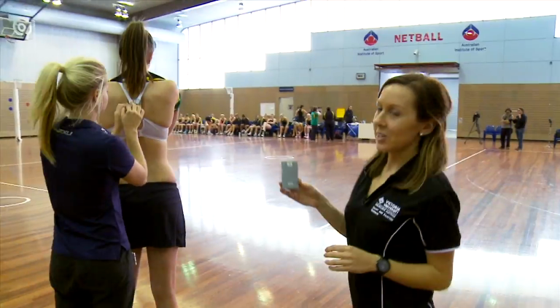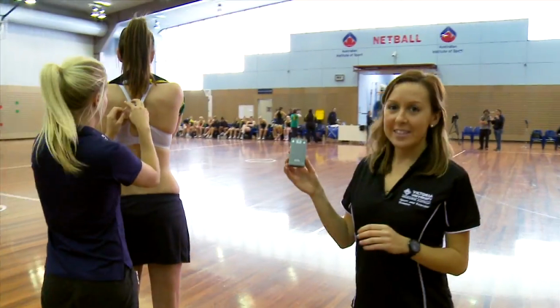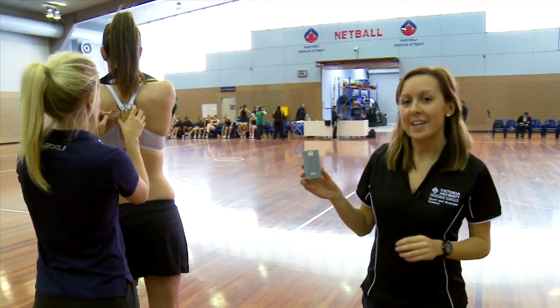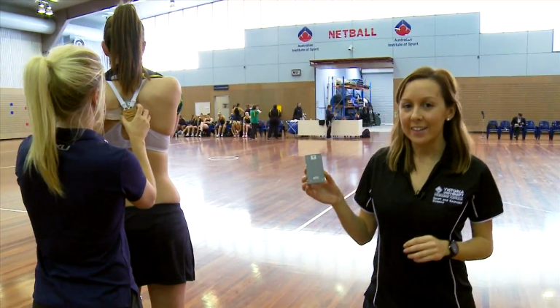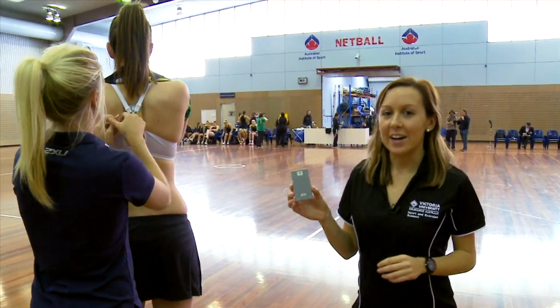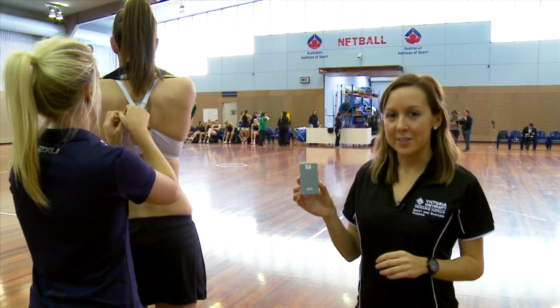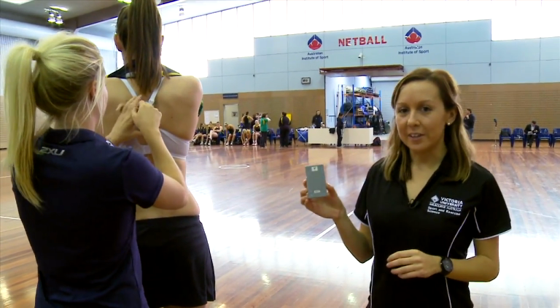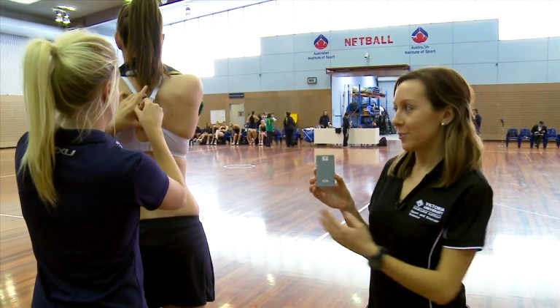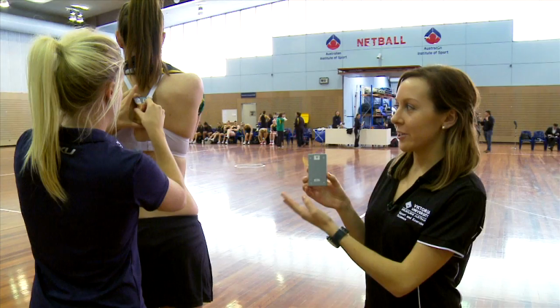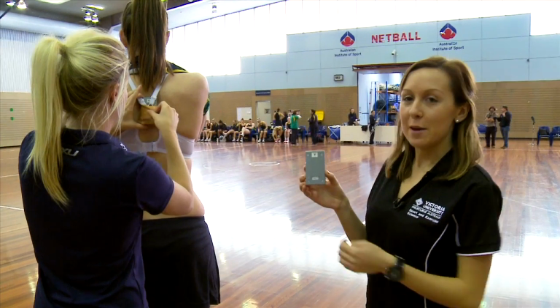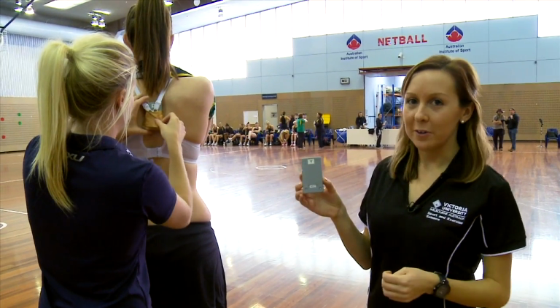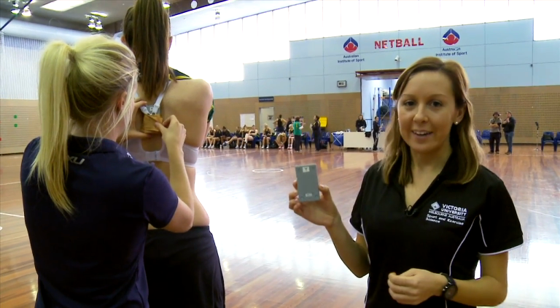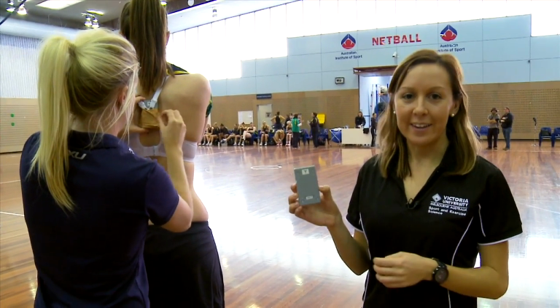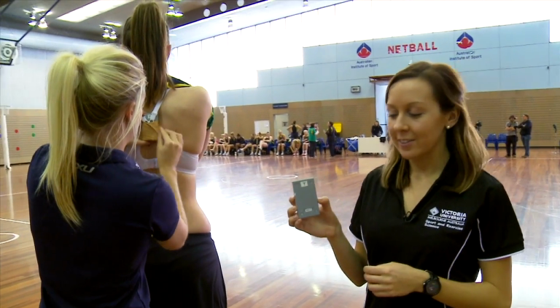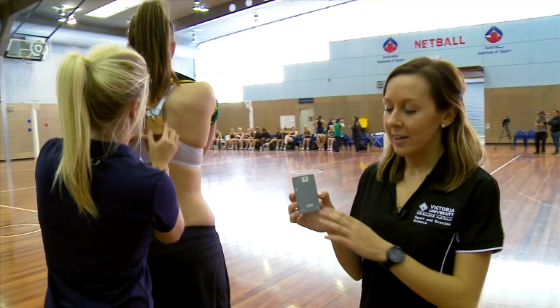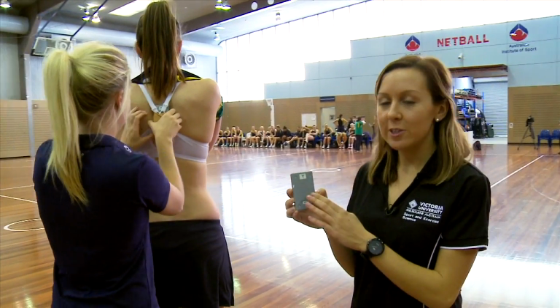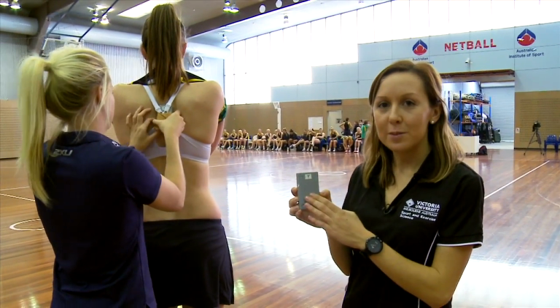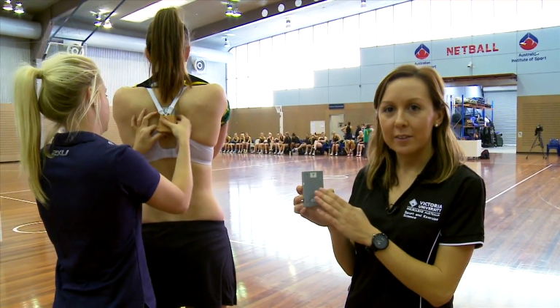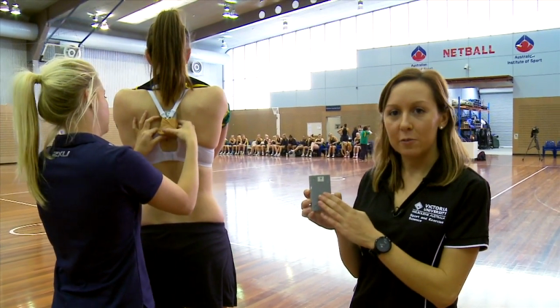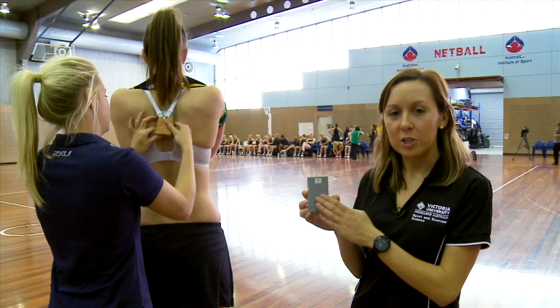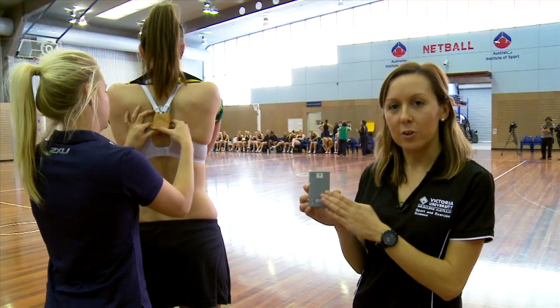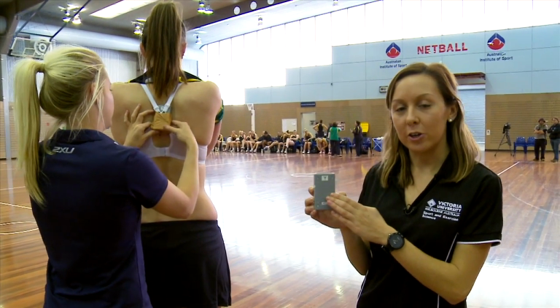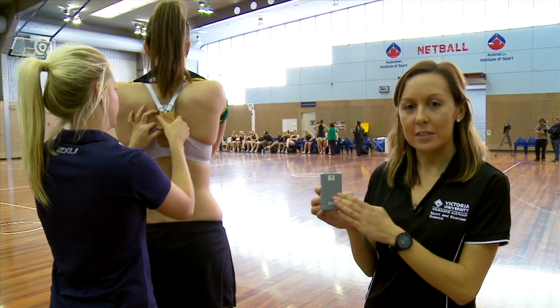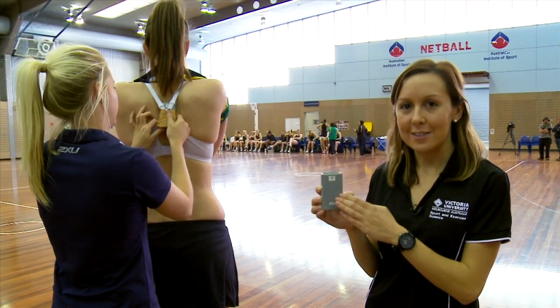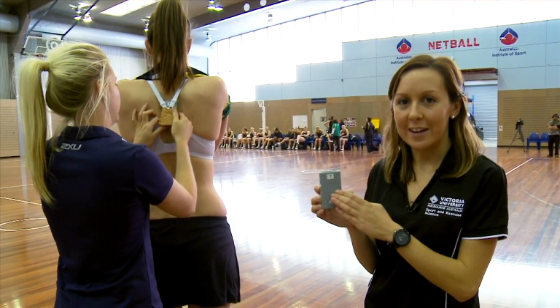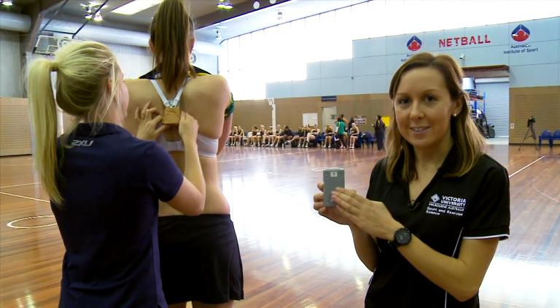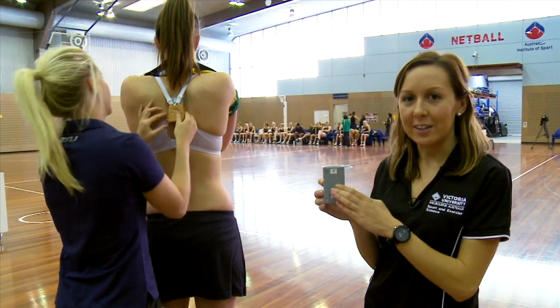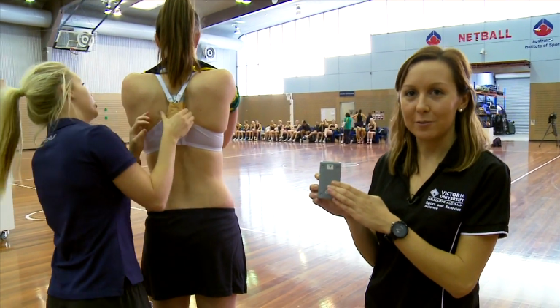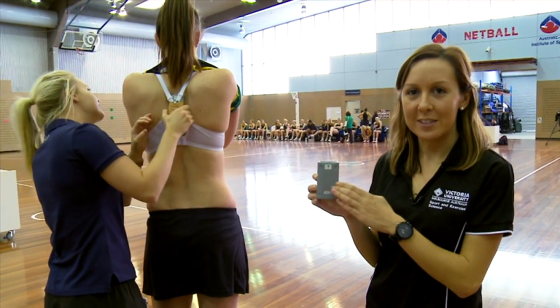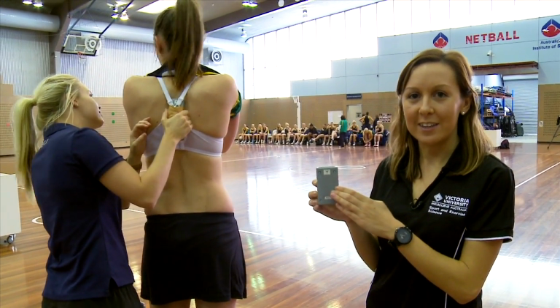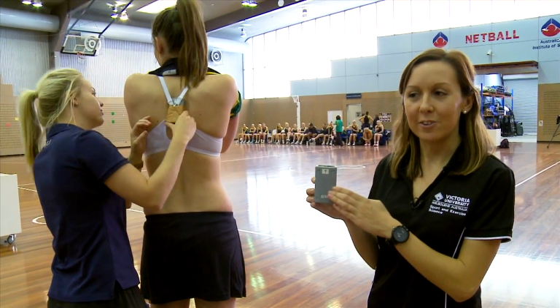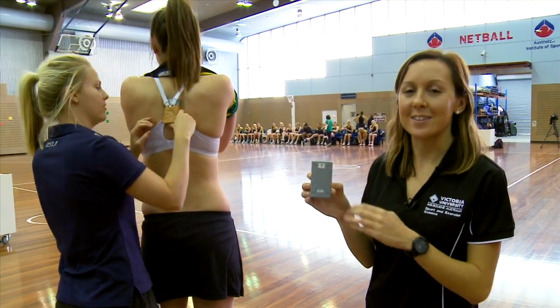This is the tag that the athletes are wearing. Laura is taping one on Kalia now. These transmit the information on the girls' distance, high intensity running, velocity and accelerations.